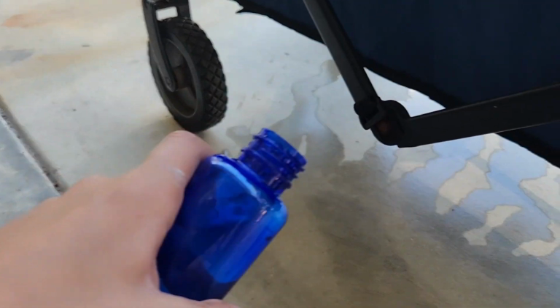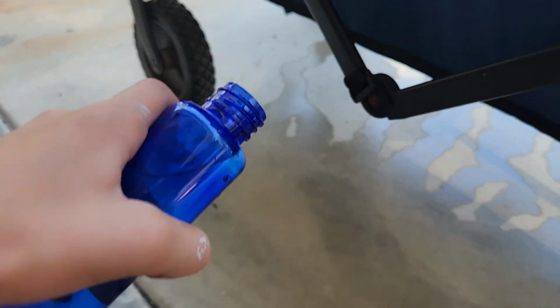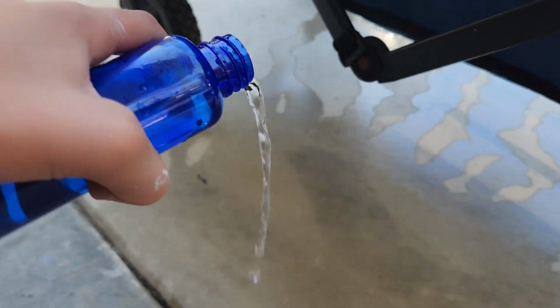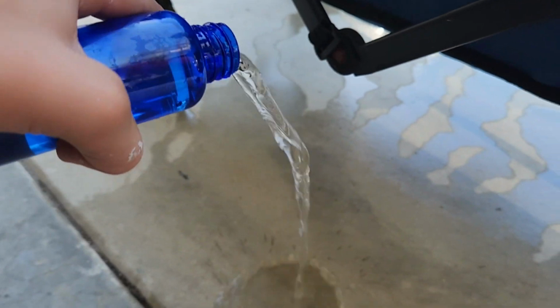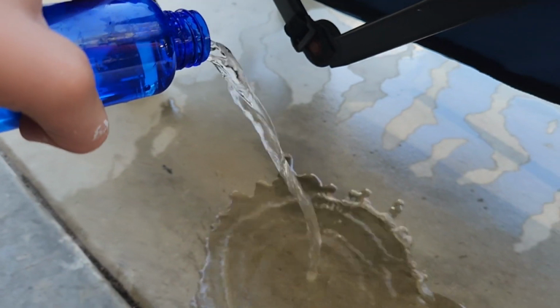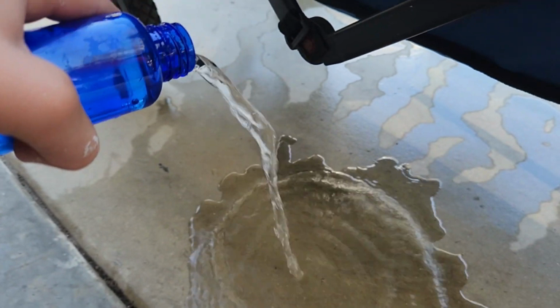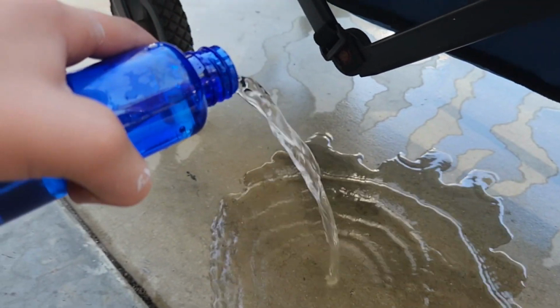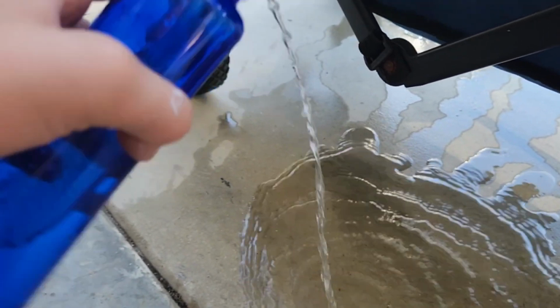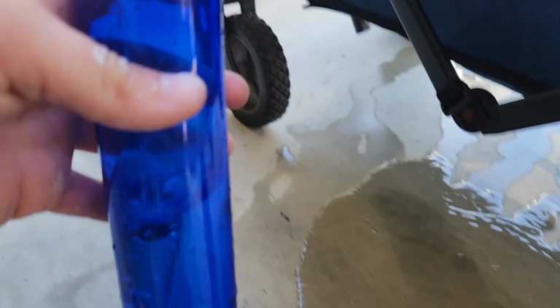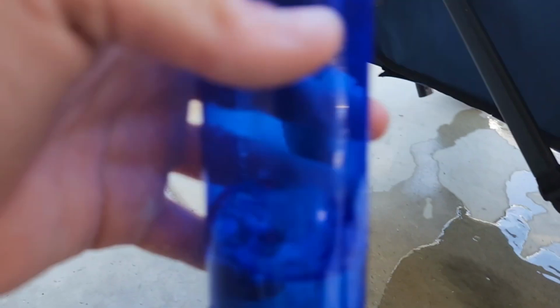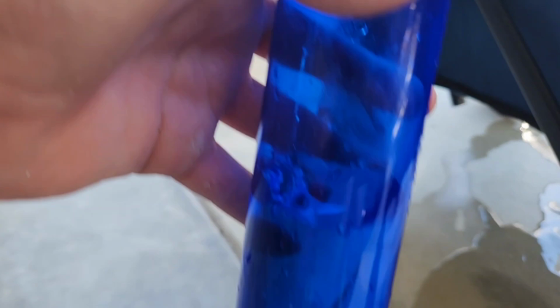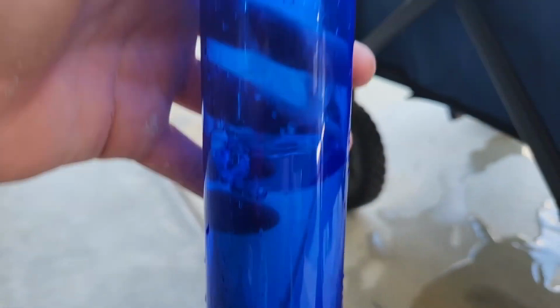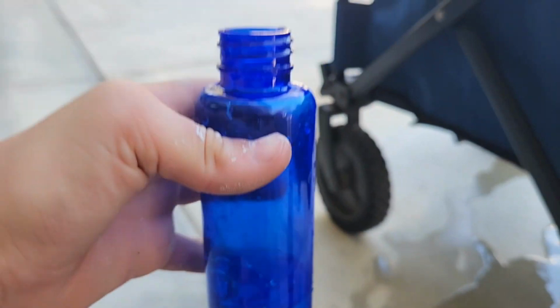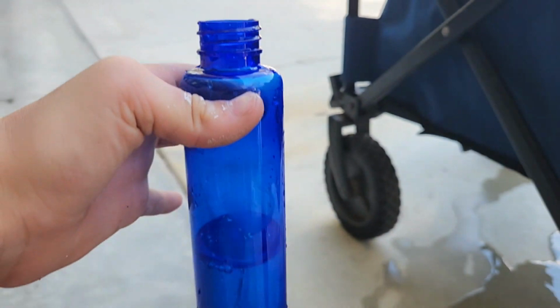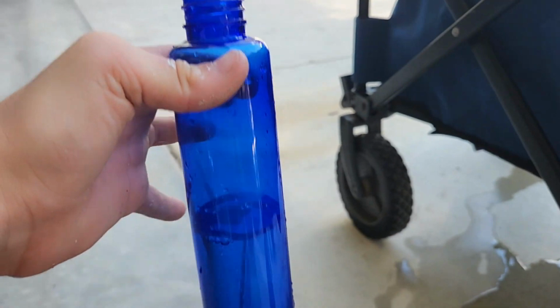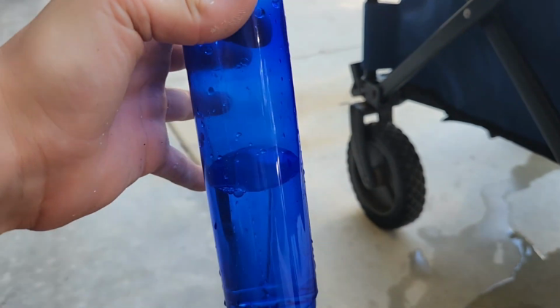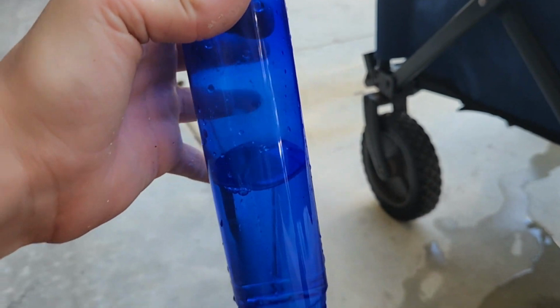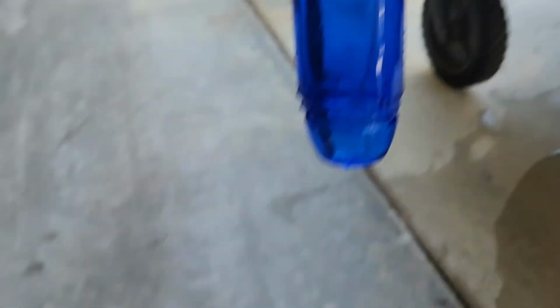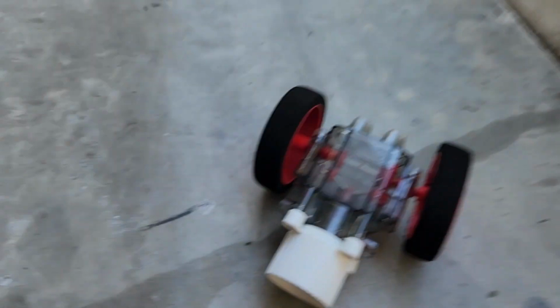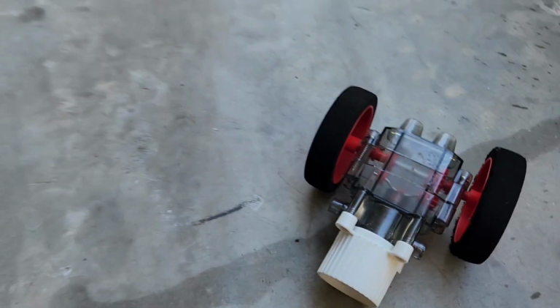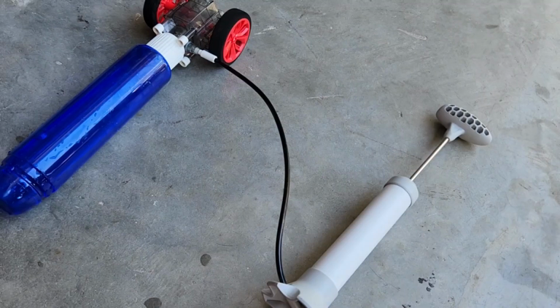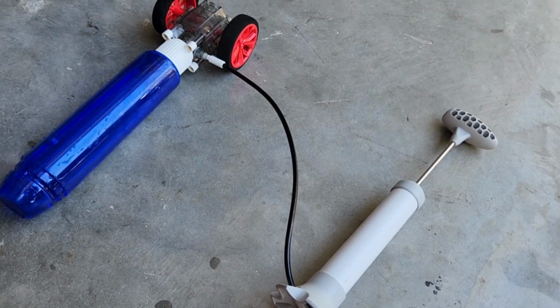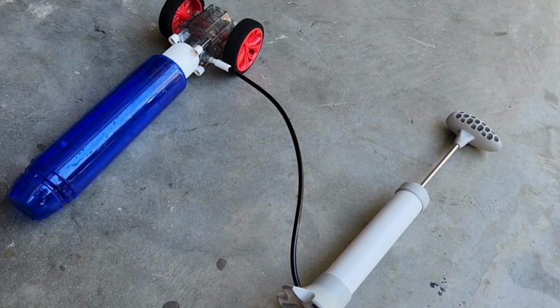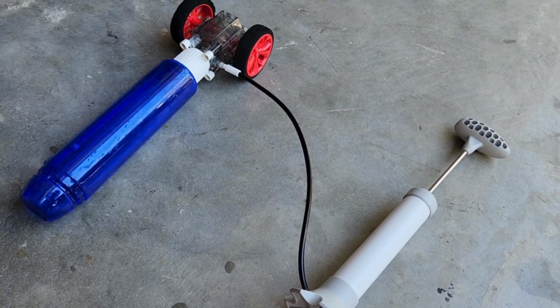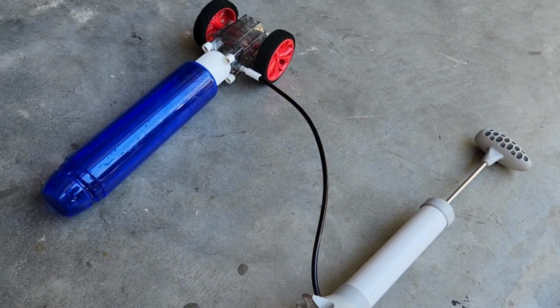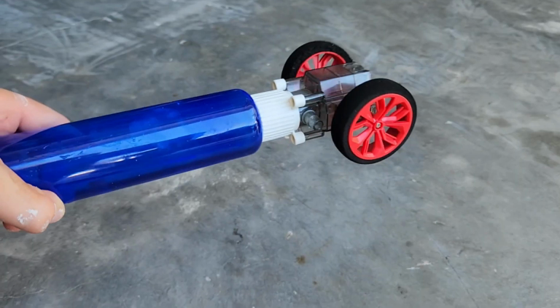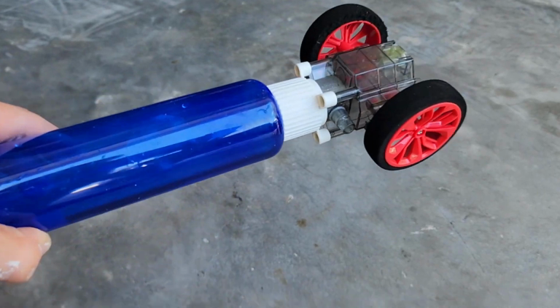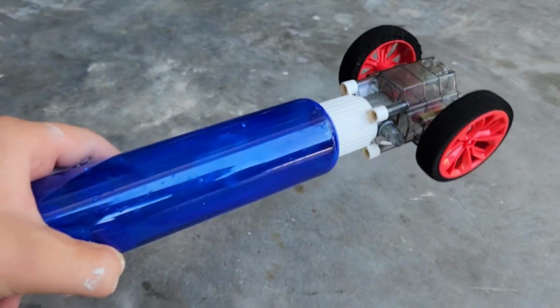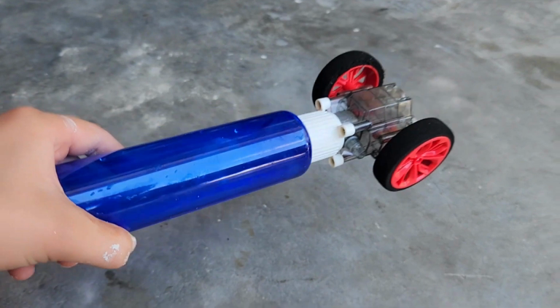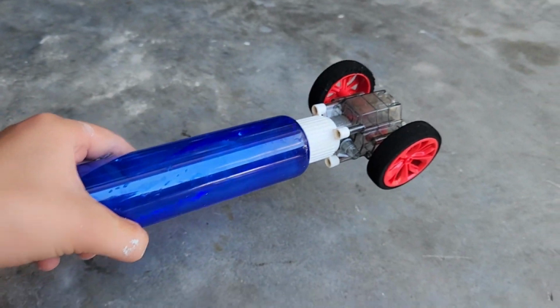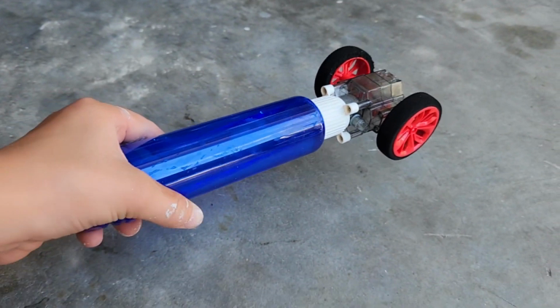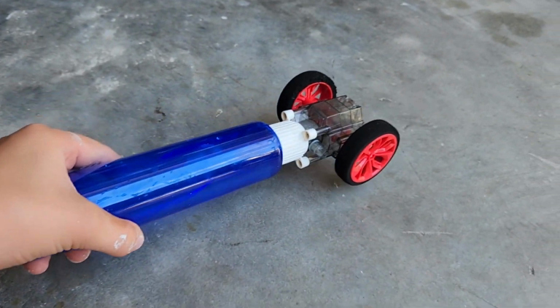I'll fill it up with some water and pour some out so that there's room for air in there. Now I'm gonna put it on there and just start pumping. It's all pumped up and now I'm gonna spin the wheels.